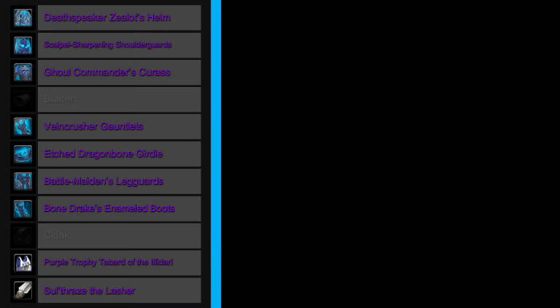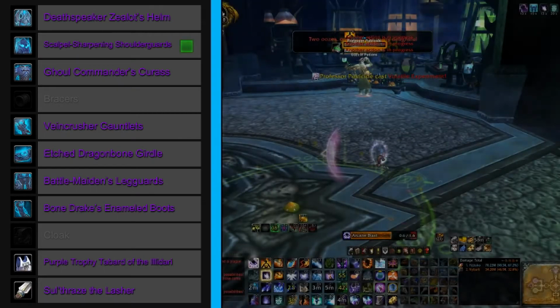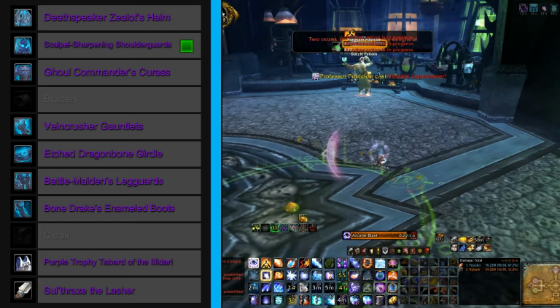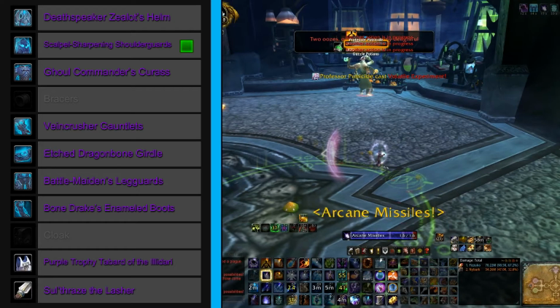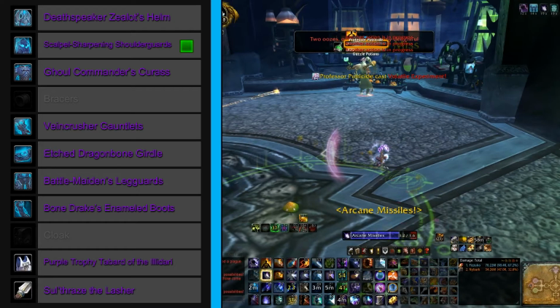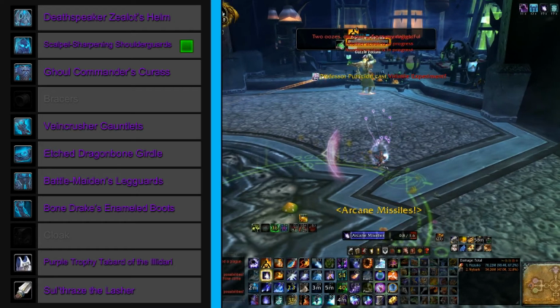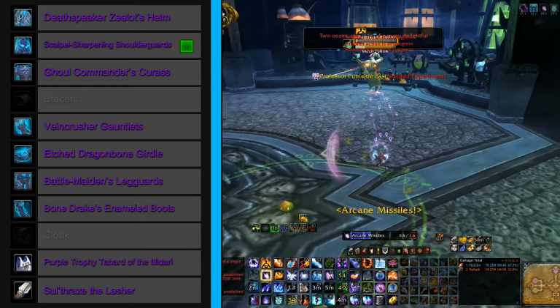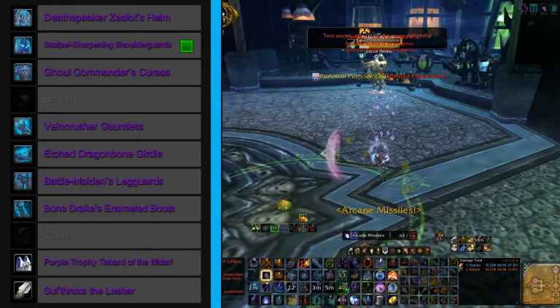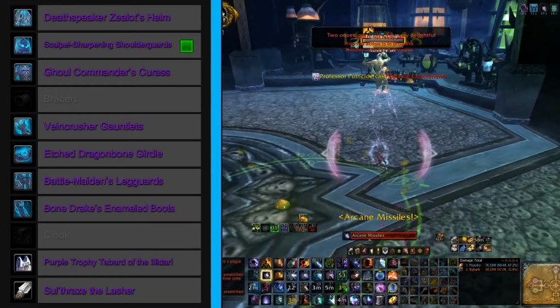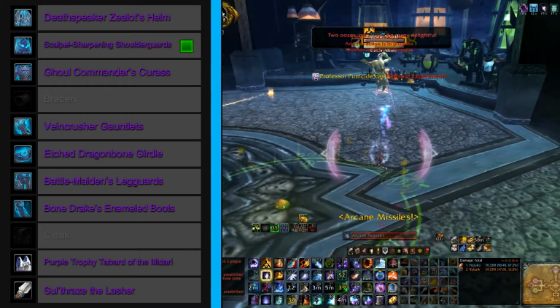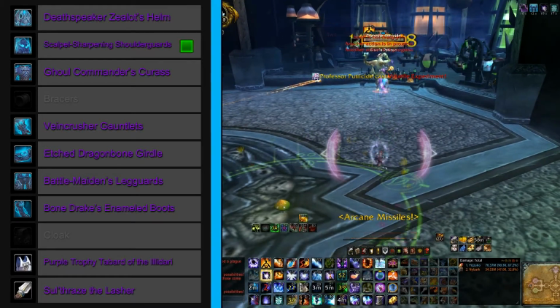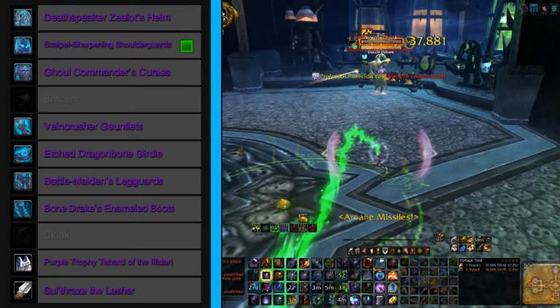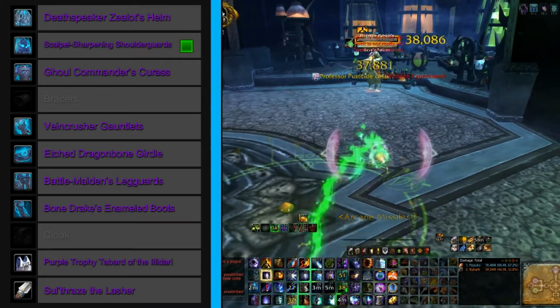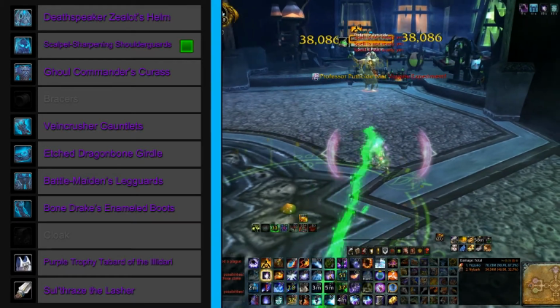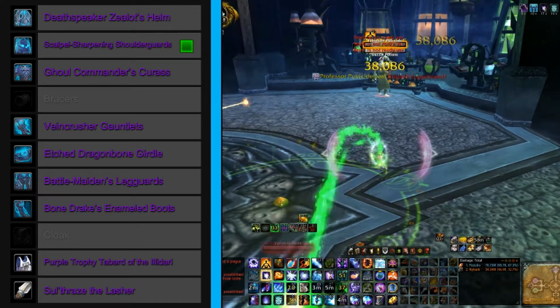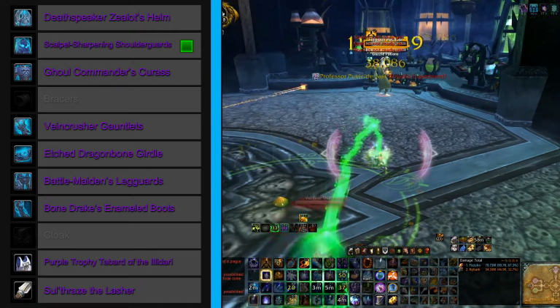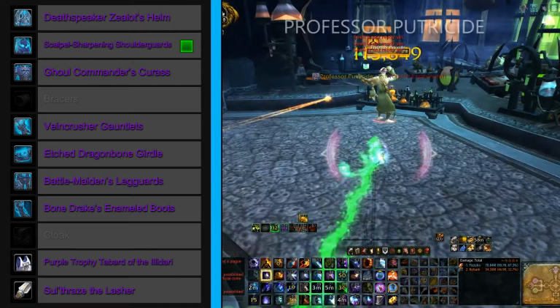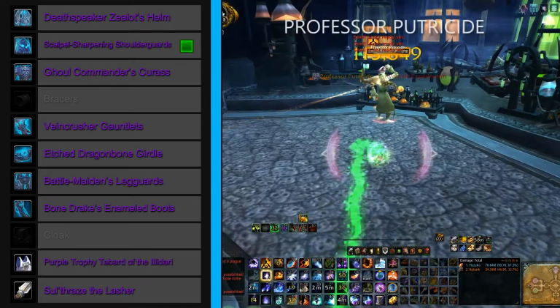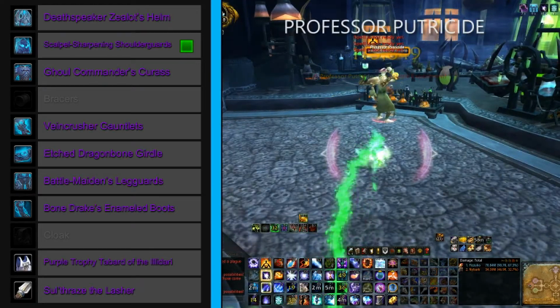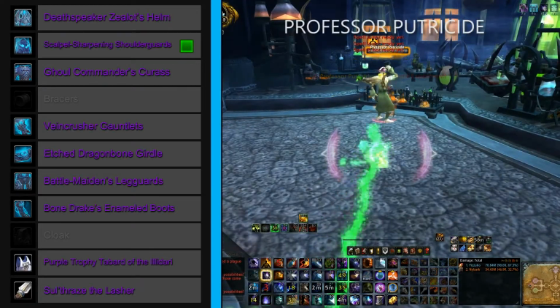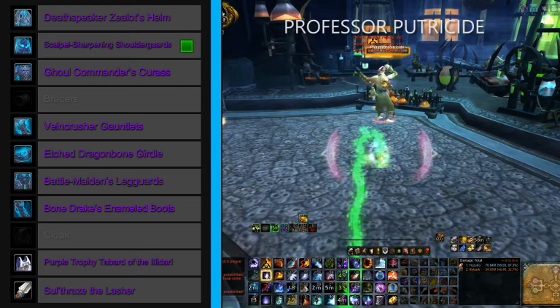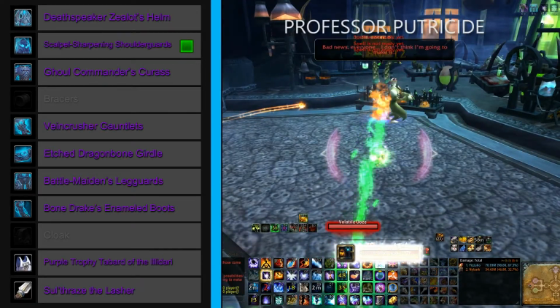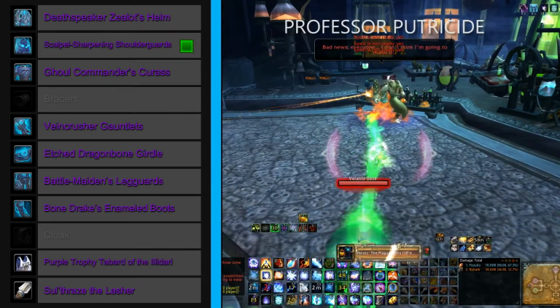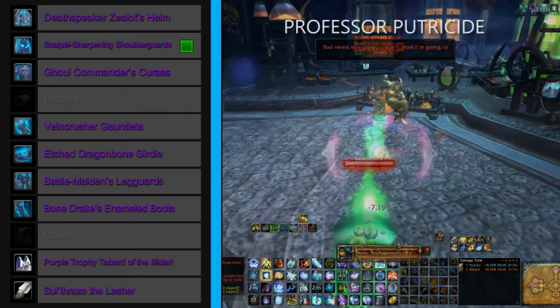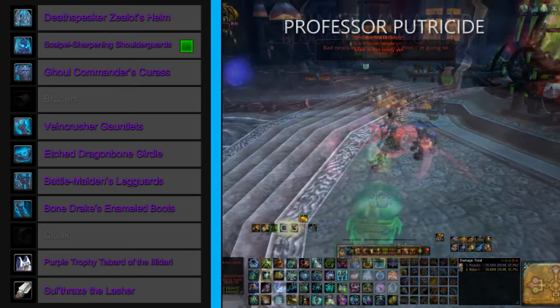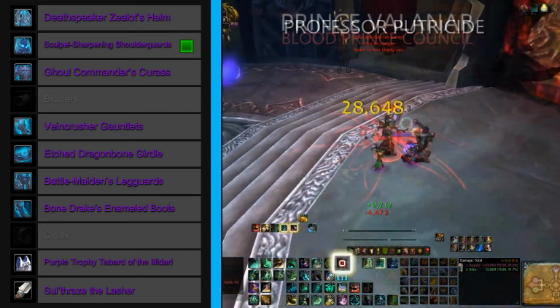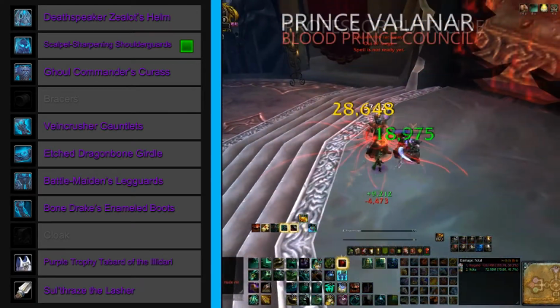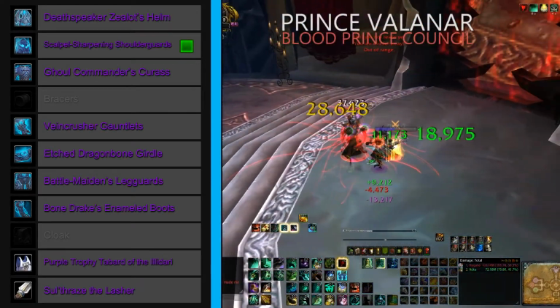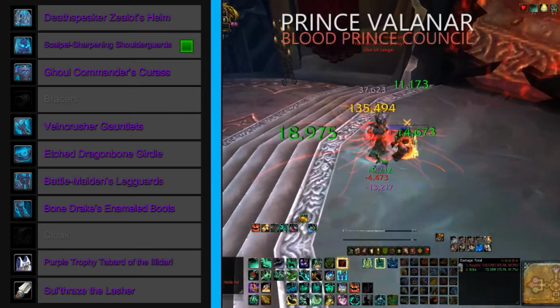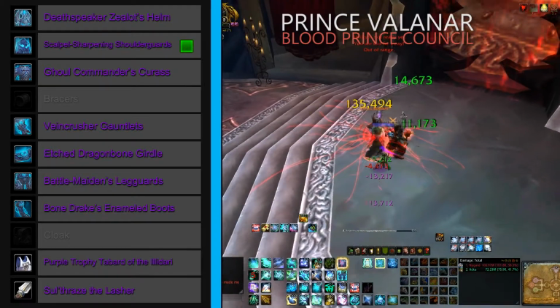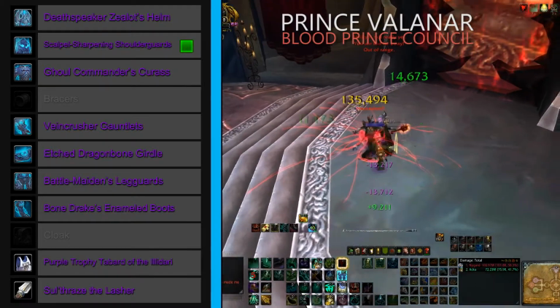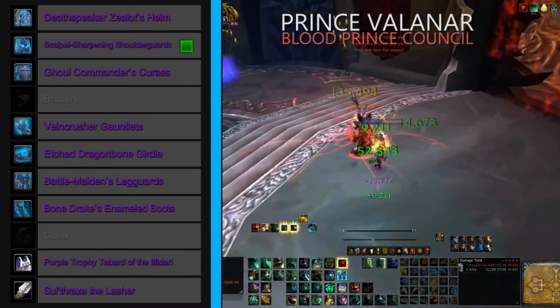Next, we have Scalpel Sharpening Shoulder Guards in our shoulder slot. These have two ways of dropping, one being off Professor Putricide, and the other from Prince Valanar of the Blood Prince Council.